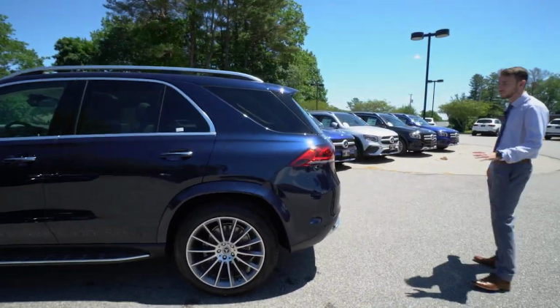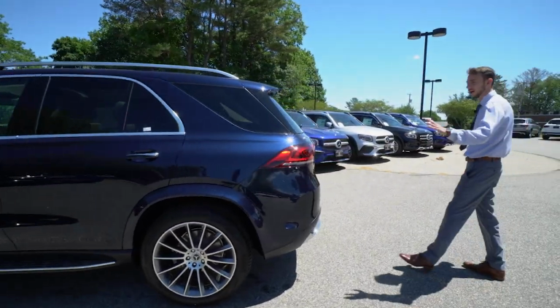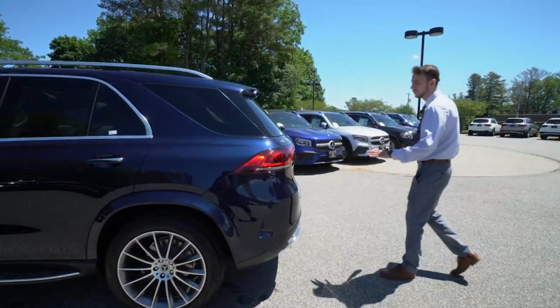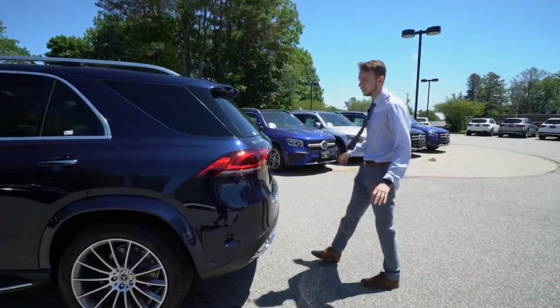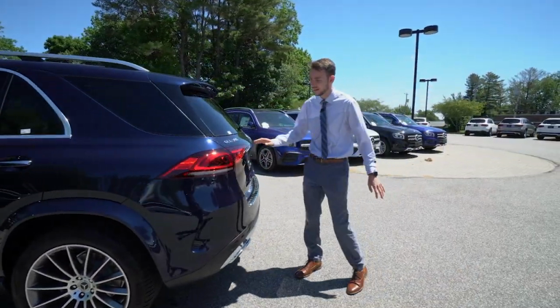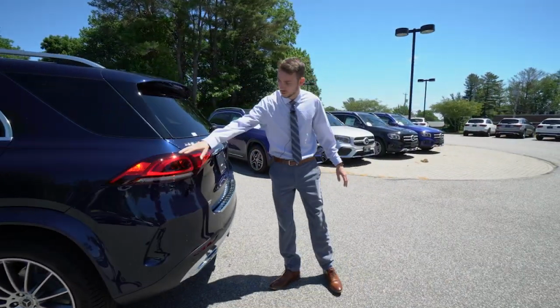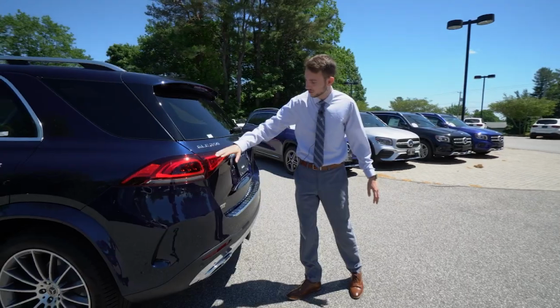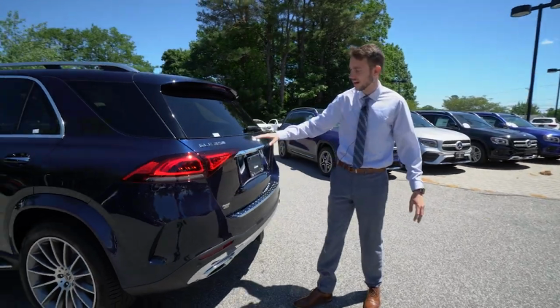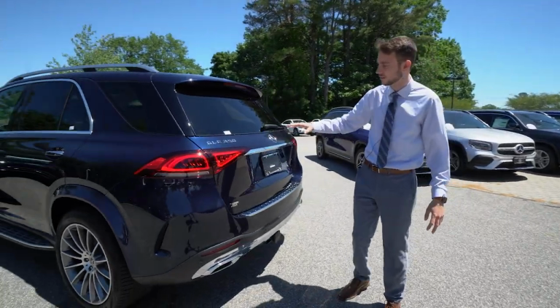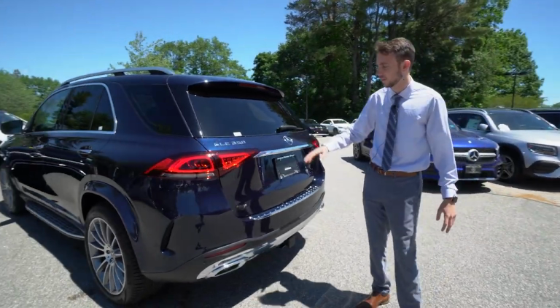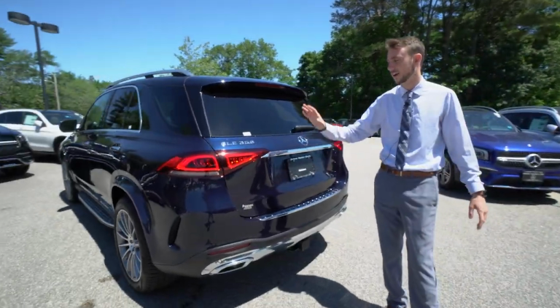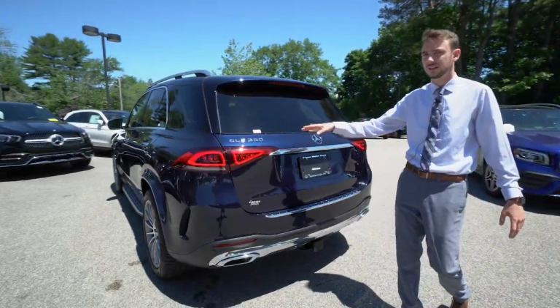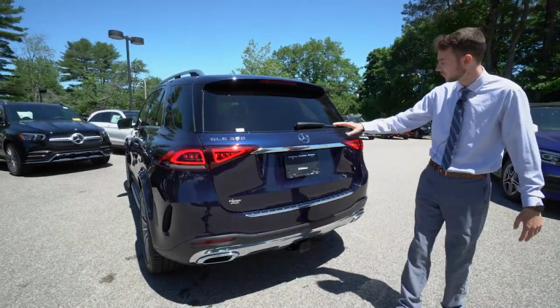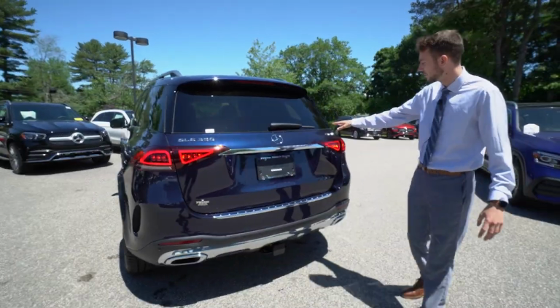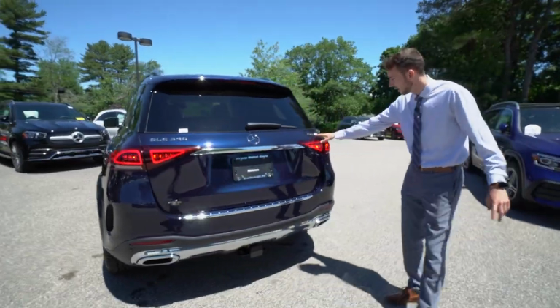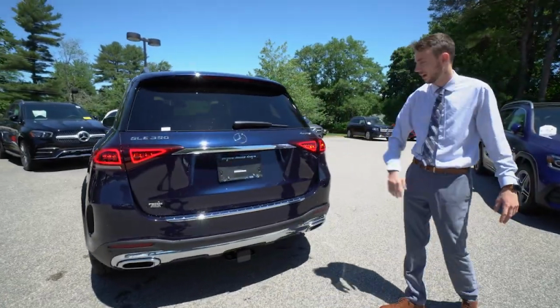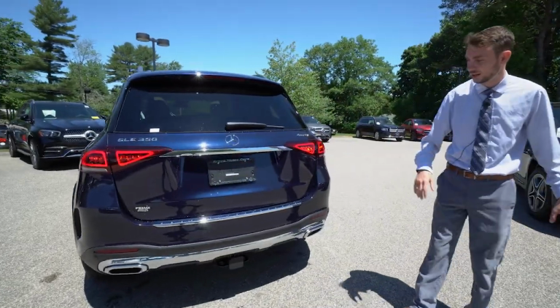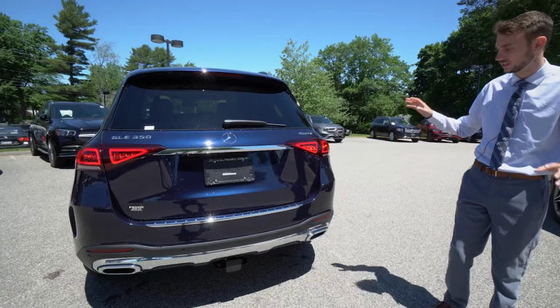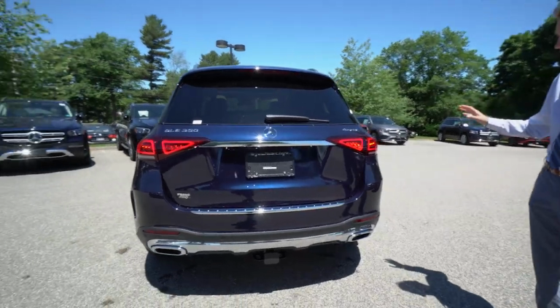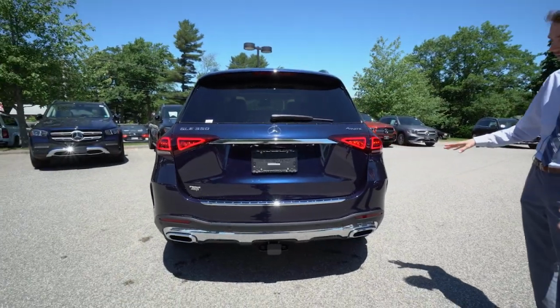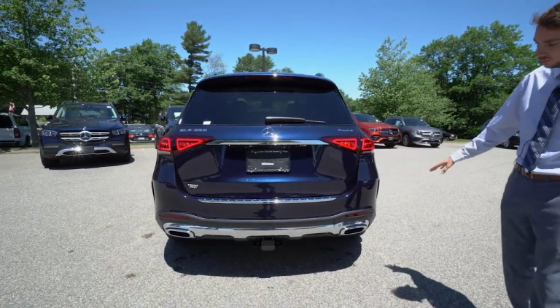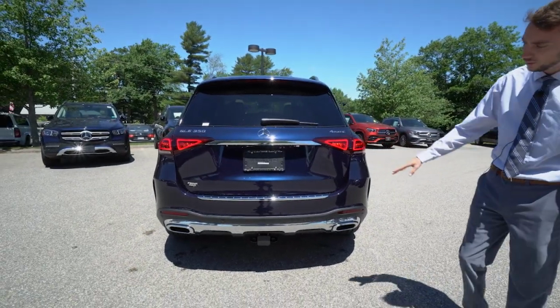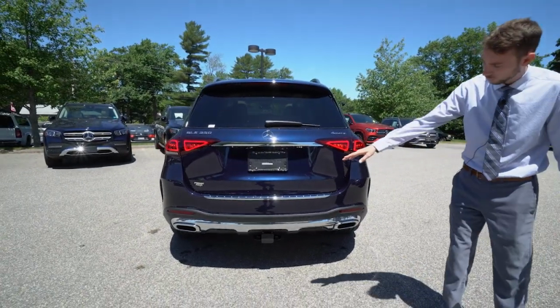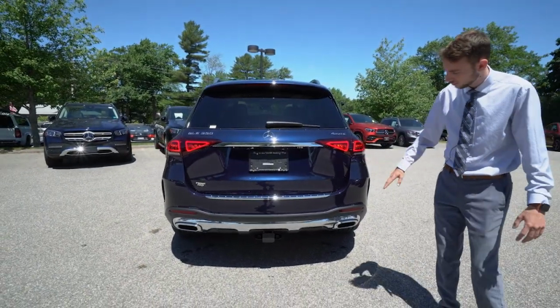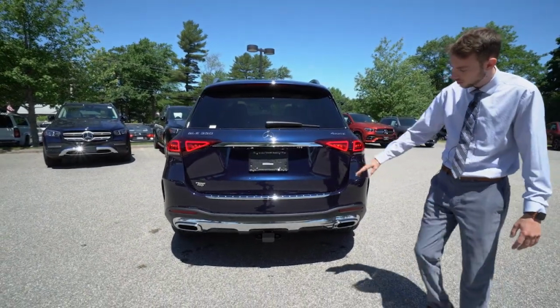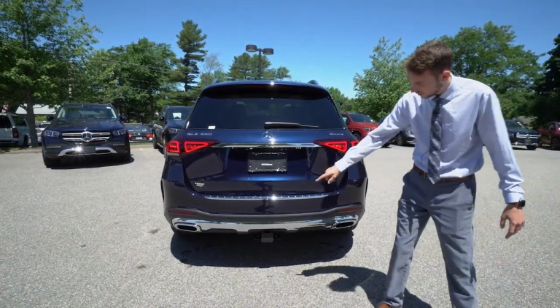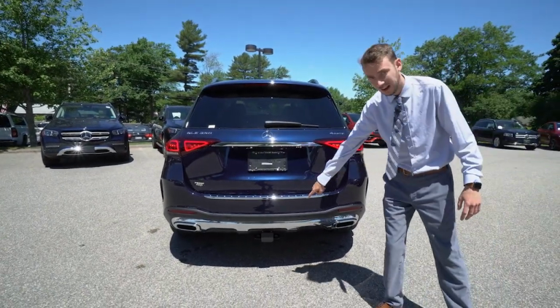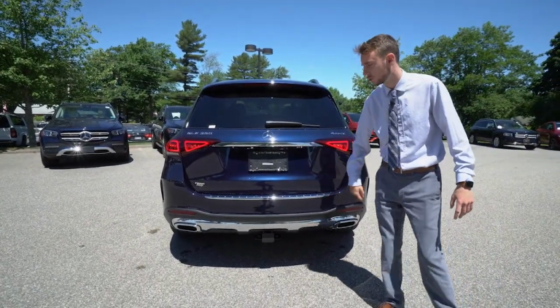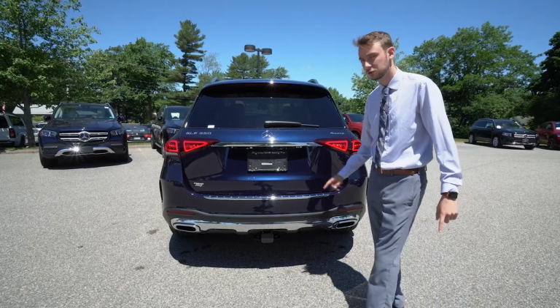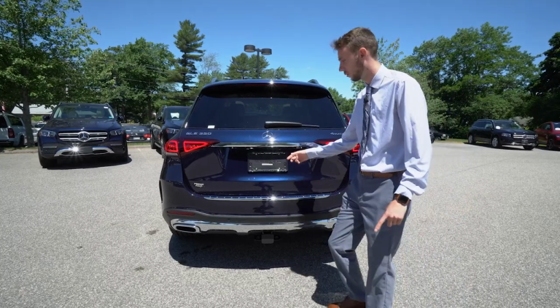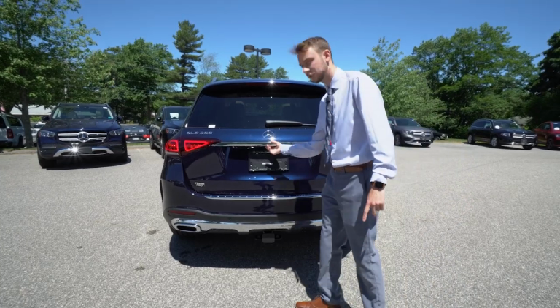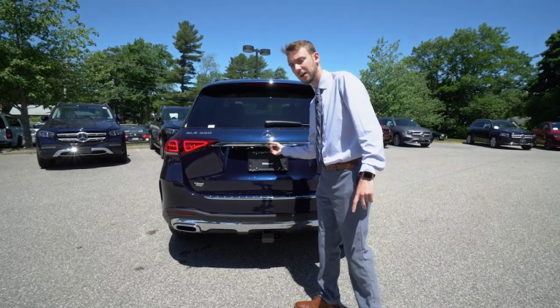Around the rear, wraparound LED taillights — gorgeous design, very sleek, very modern. GLE 350 and 4MATIC badging — that's the all-wheel drive system. We have dual-tip exhaust and a factory trailer hitch, which is a great option to have.